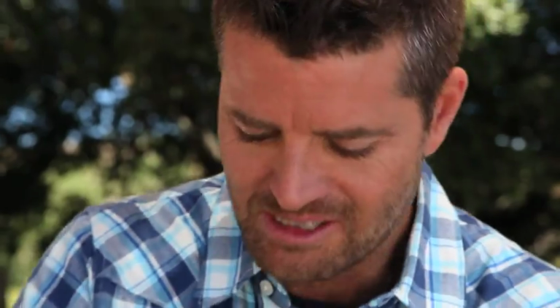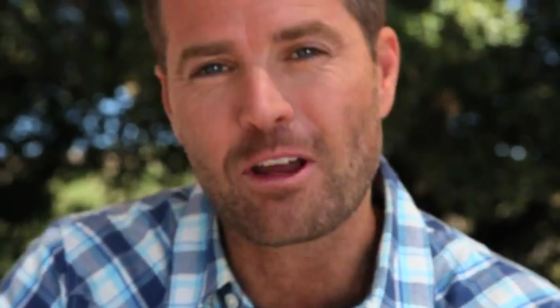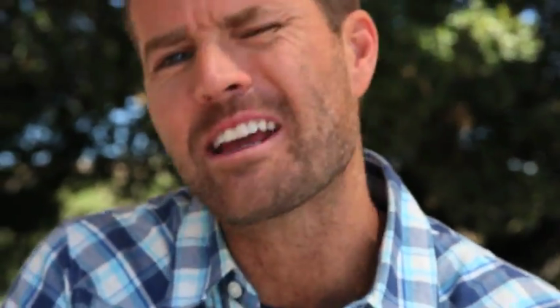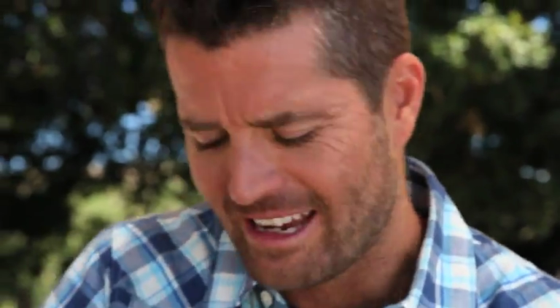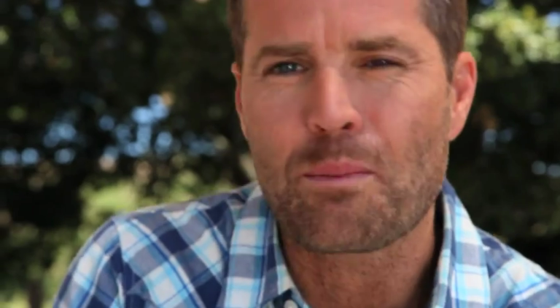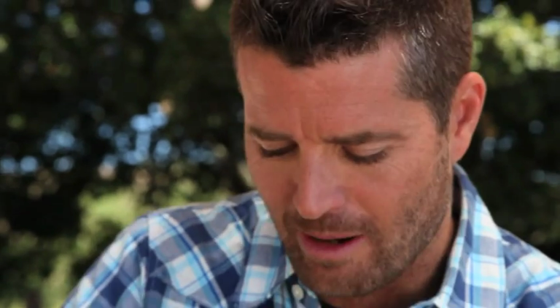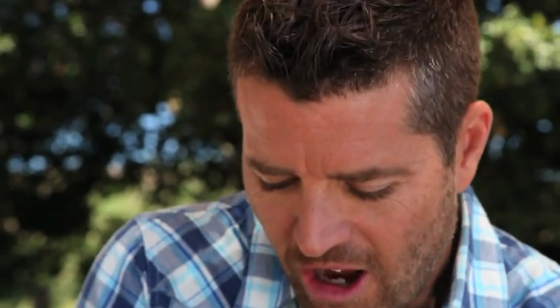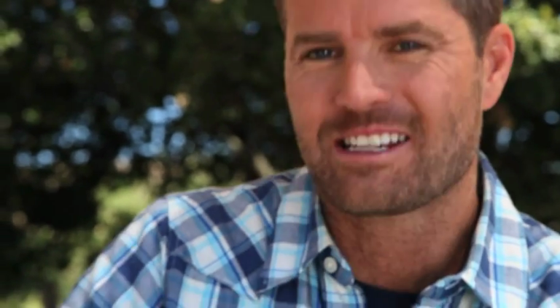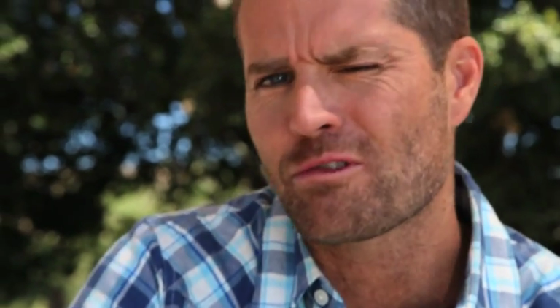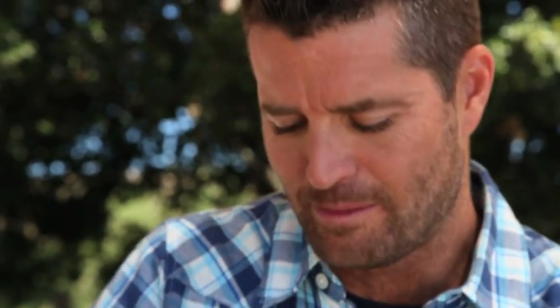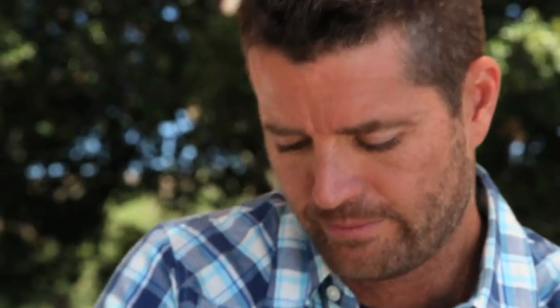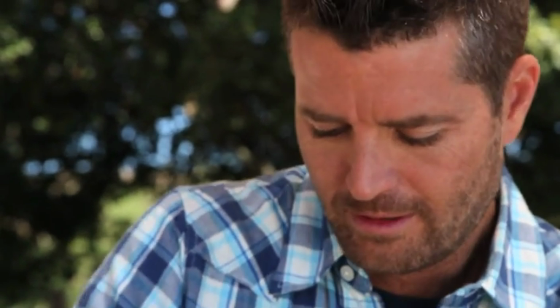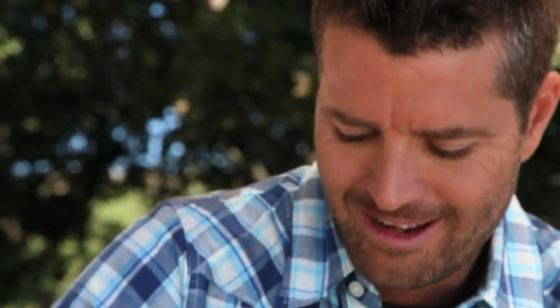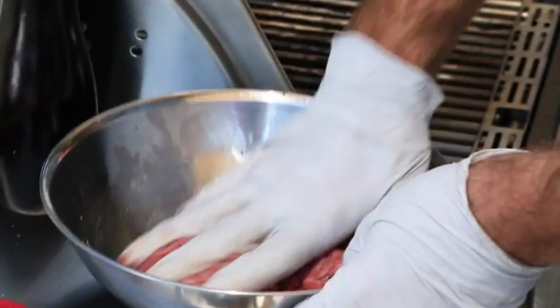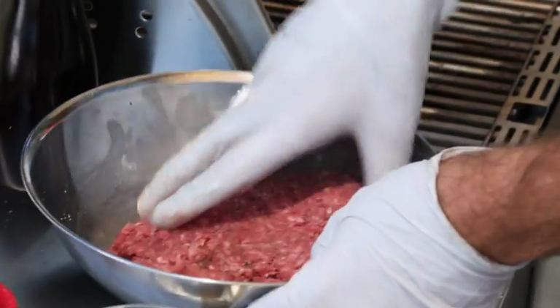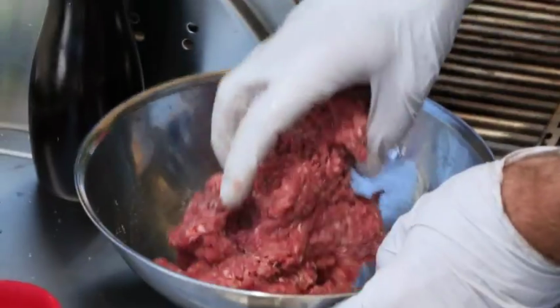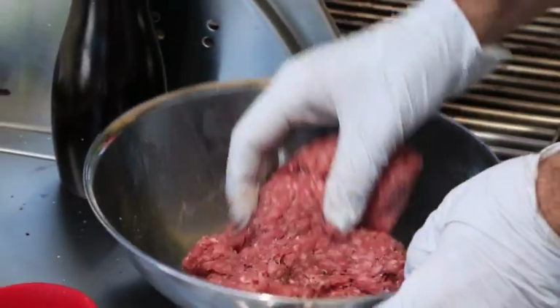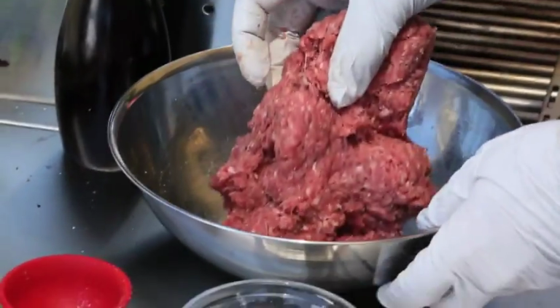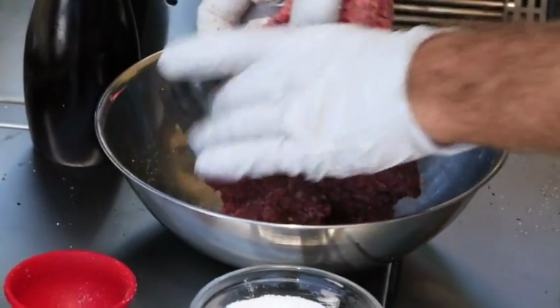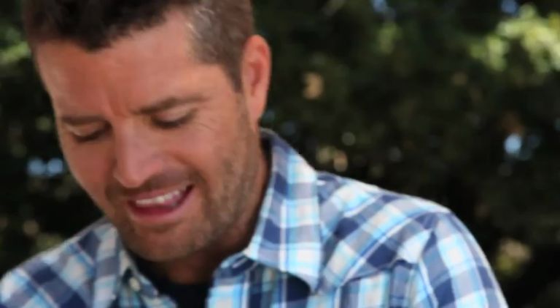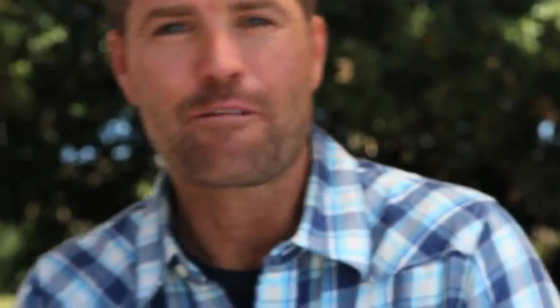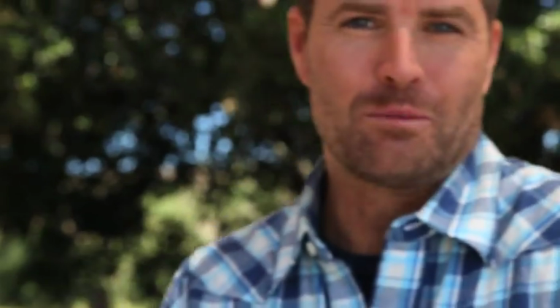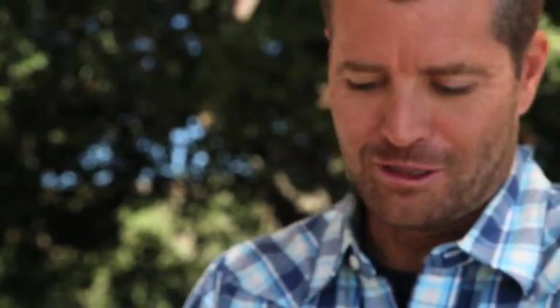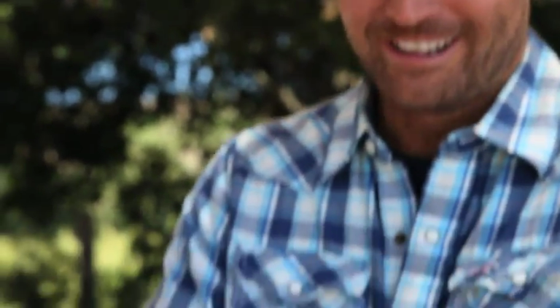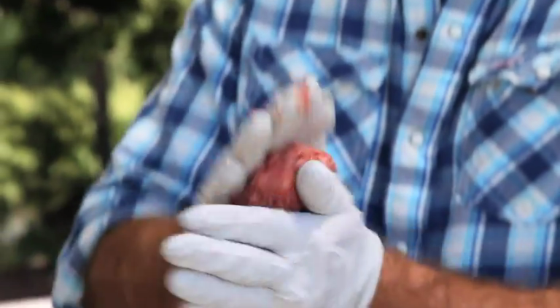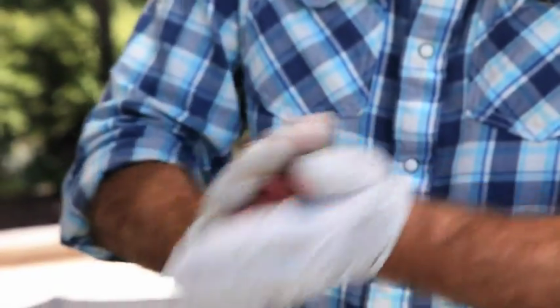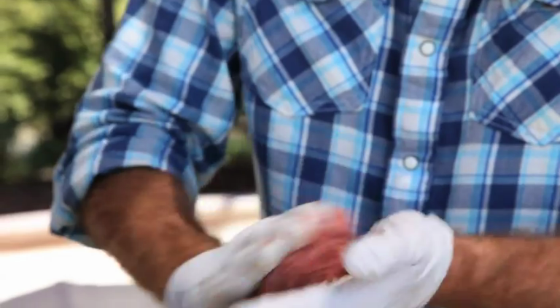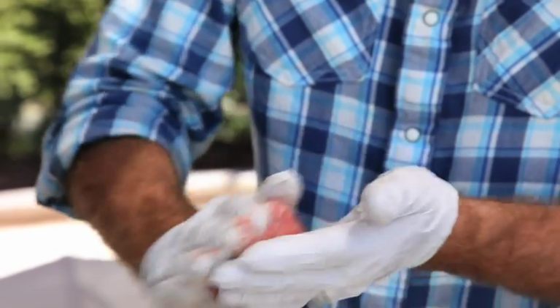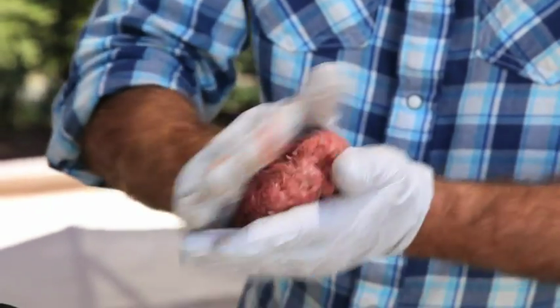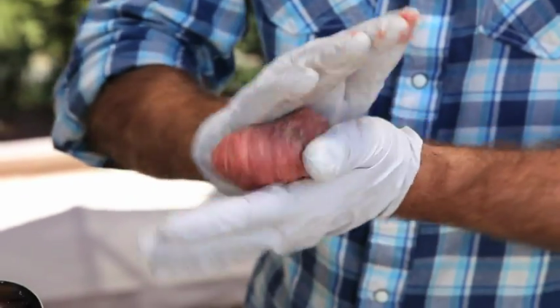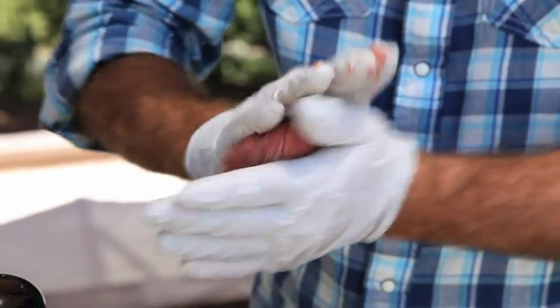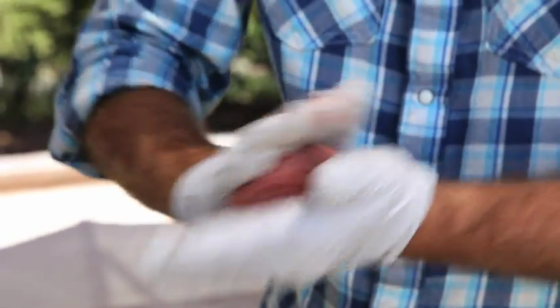Some people like to put eggs in there or breadcrumbs, but I like to keep it really simple. This is great to get the kids involved with cooking — they love rolling balls, so get them to roll the hamburger patties for you.